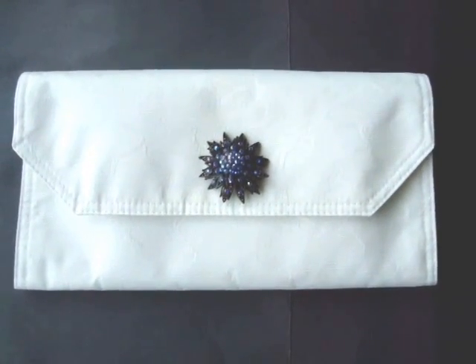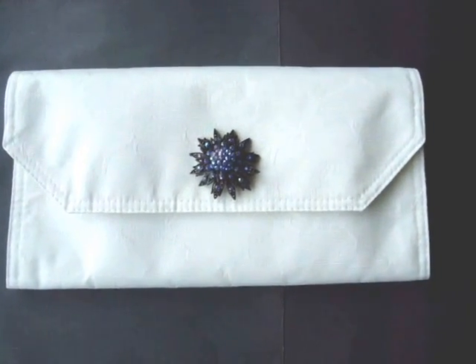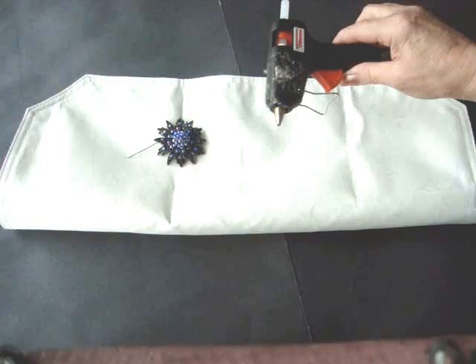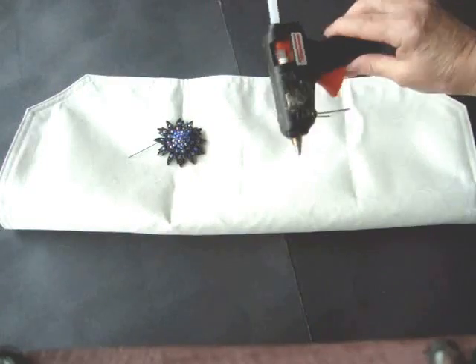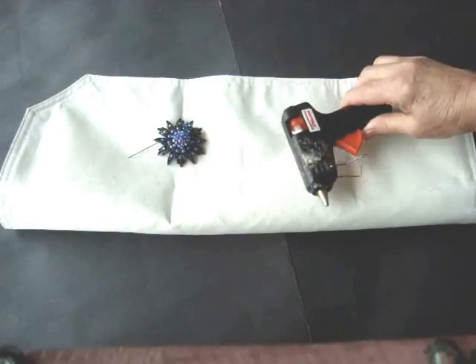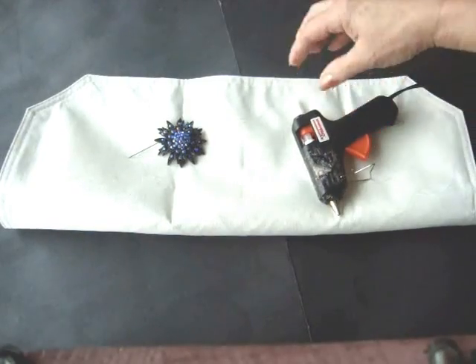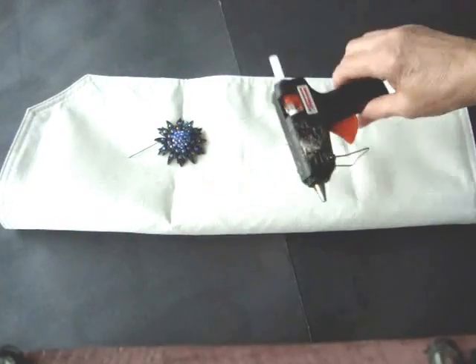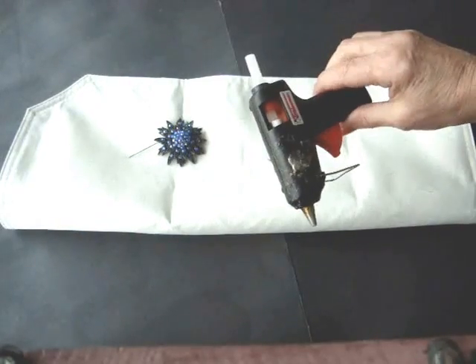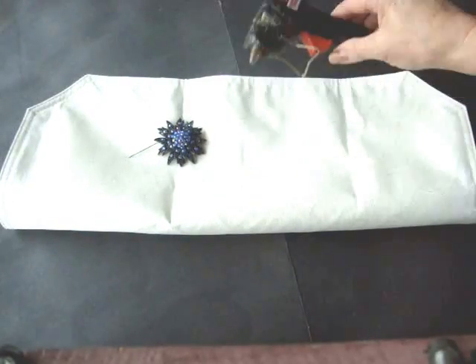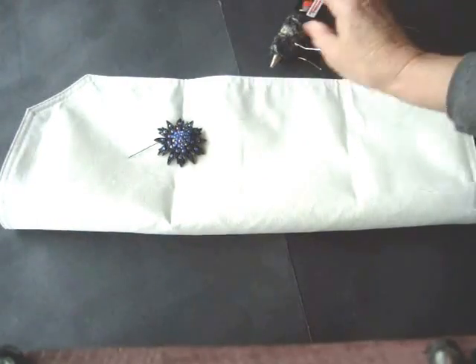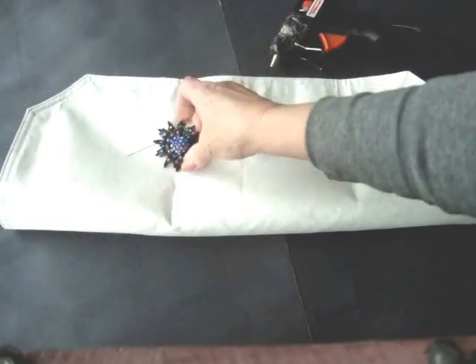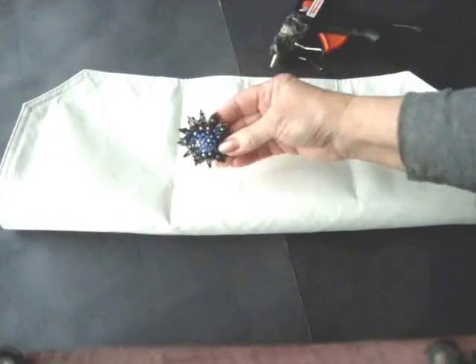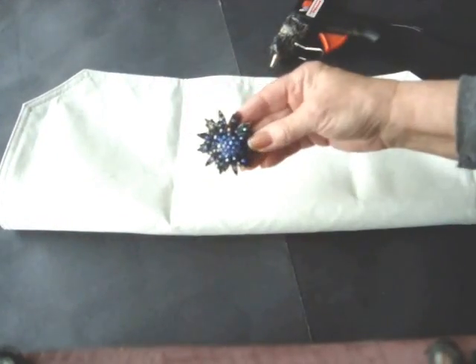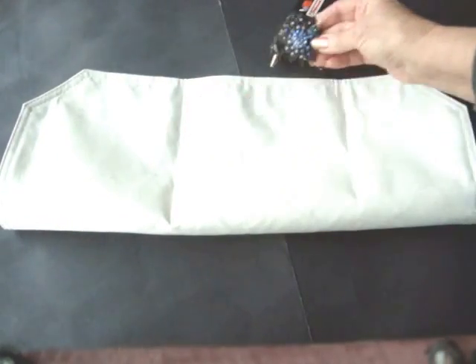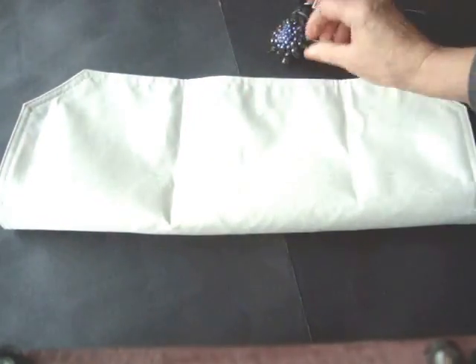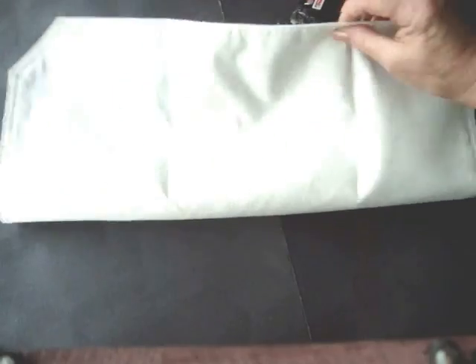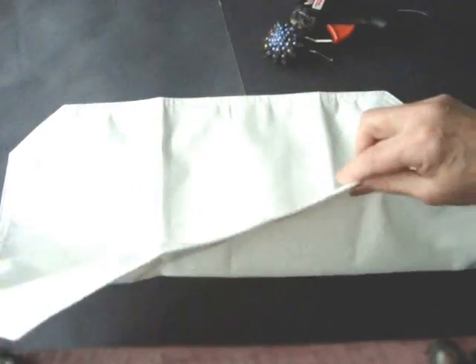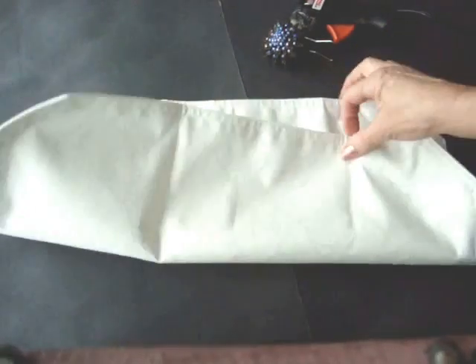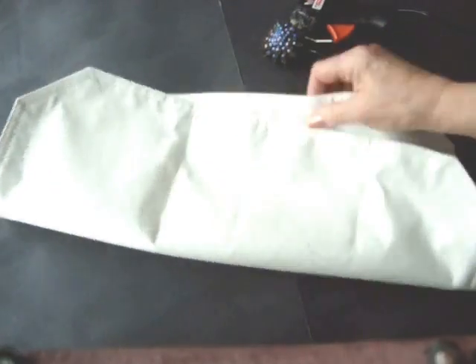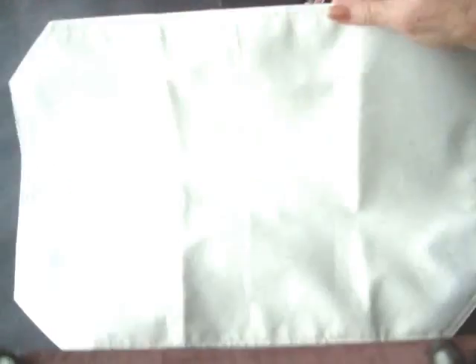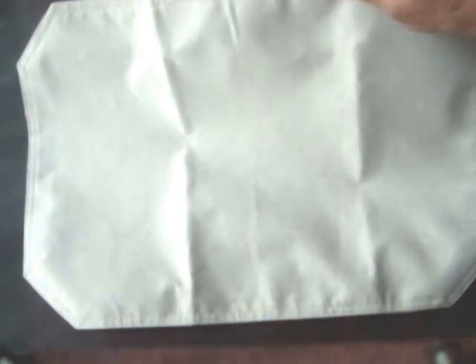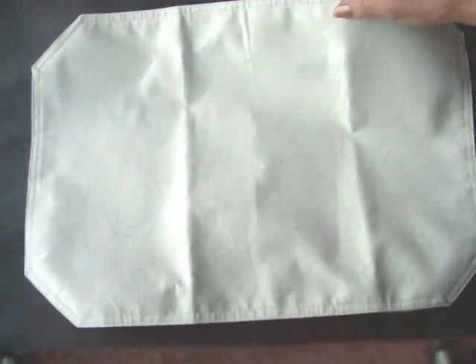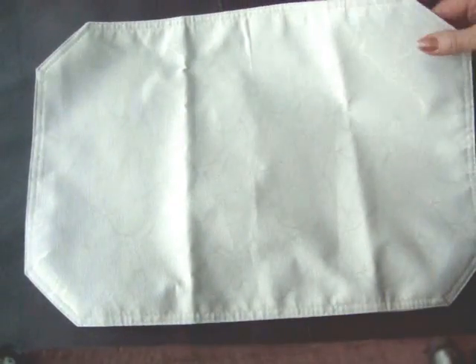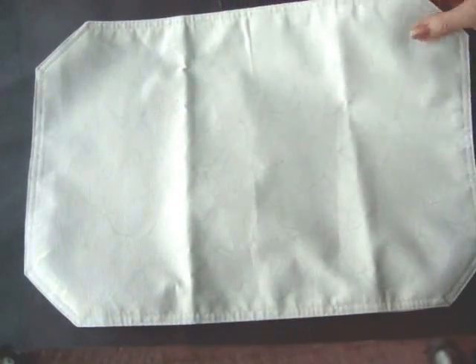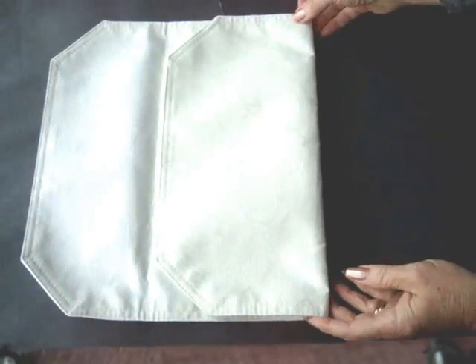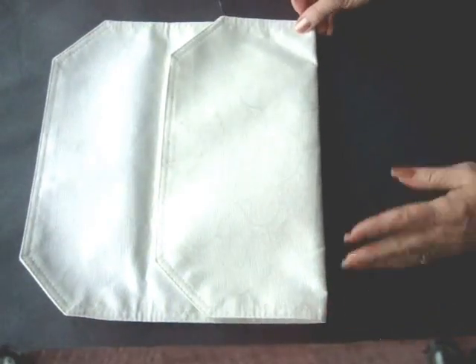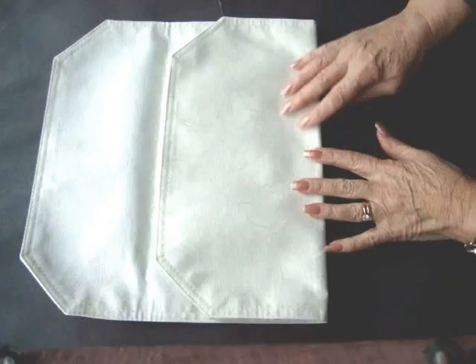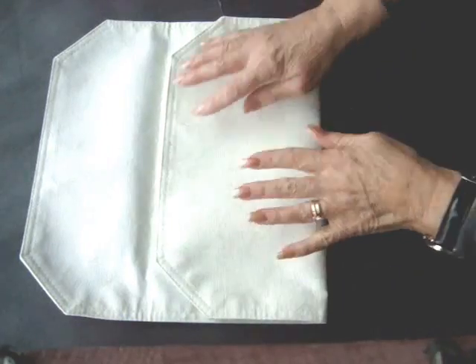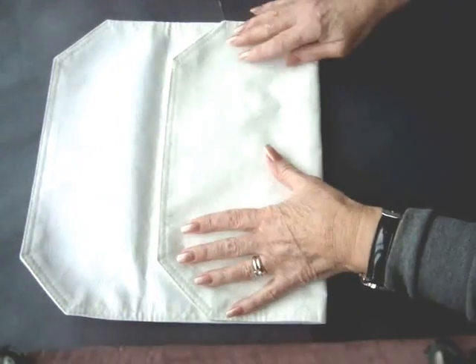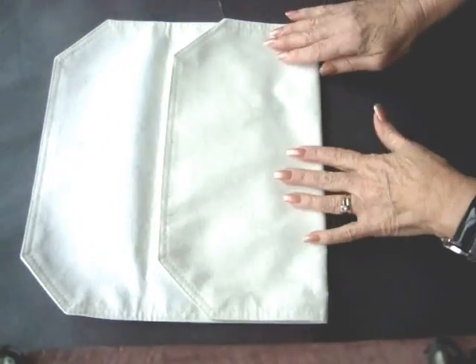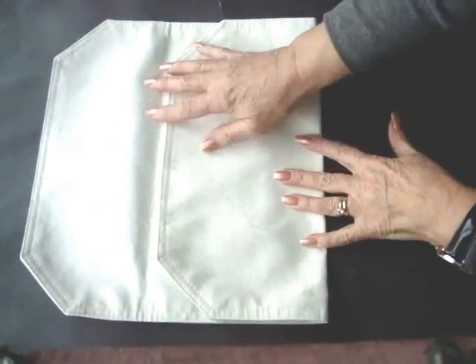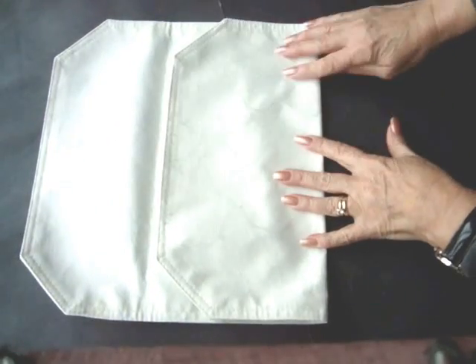Here's what you will need: a glue gun, a brooch, and a dollar store placemat. Fold up your placemat approximately one-third of the way.